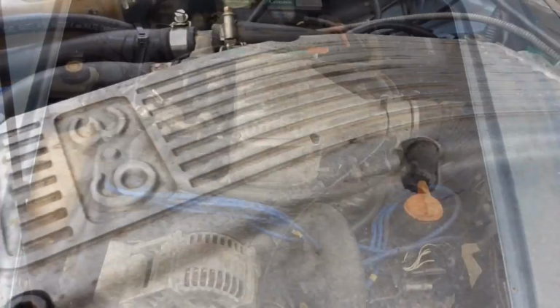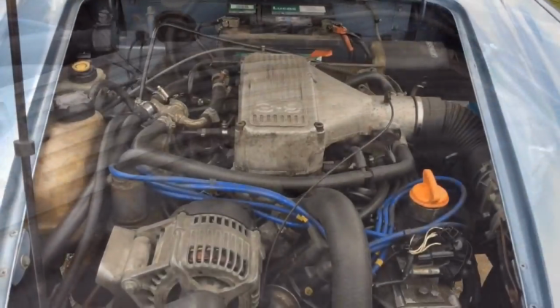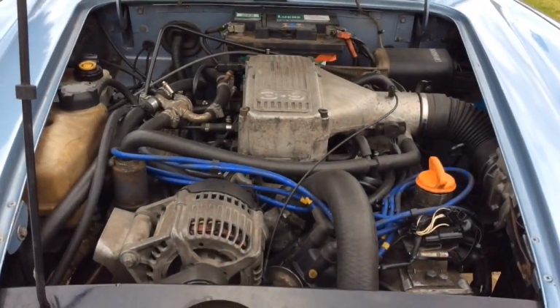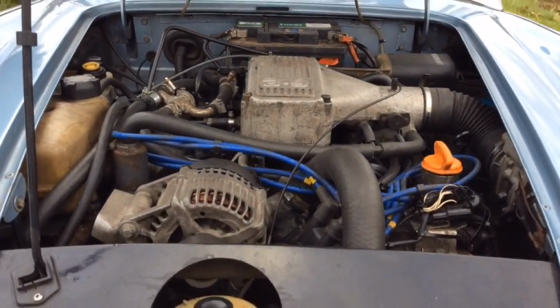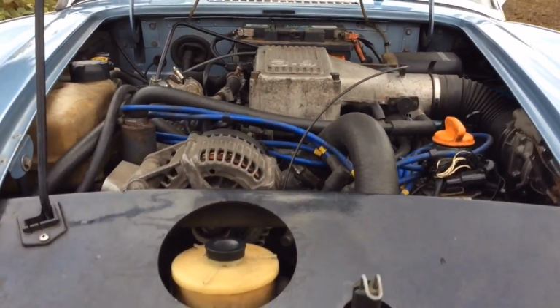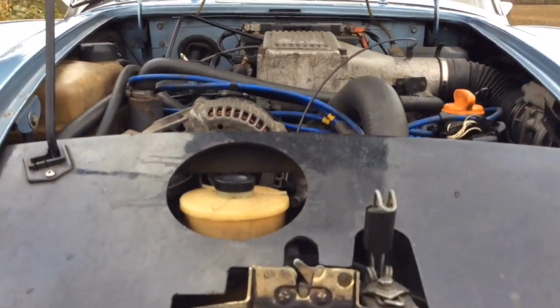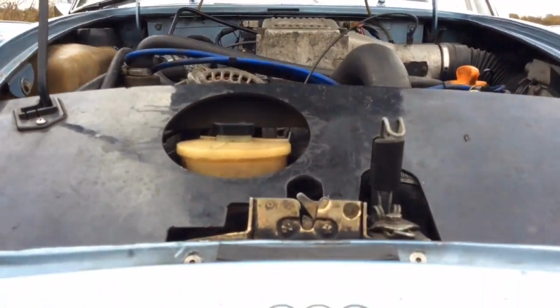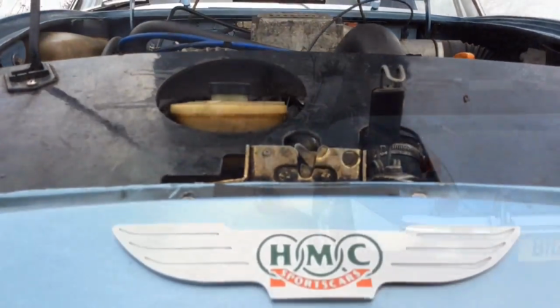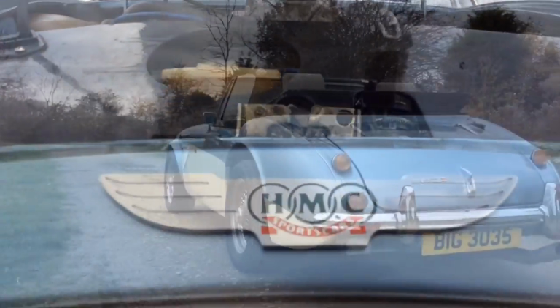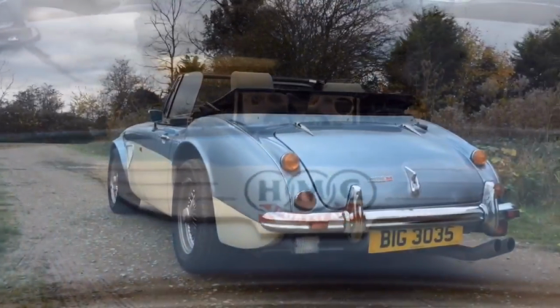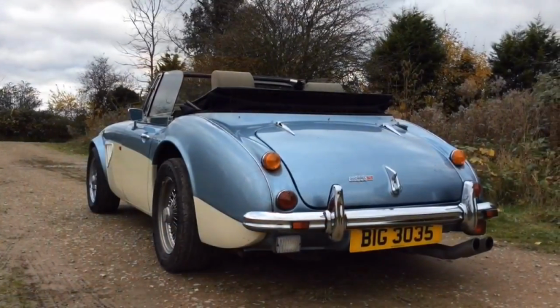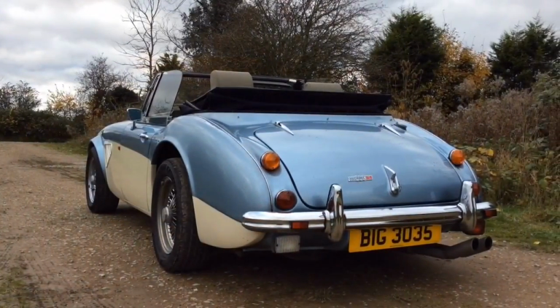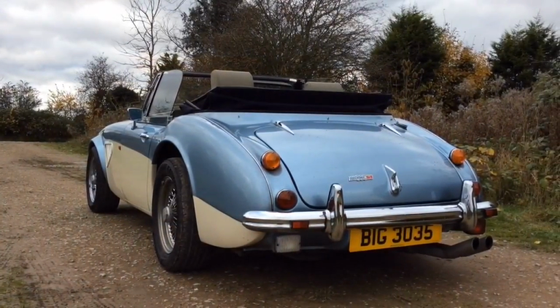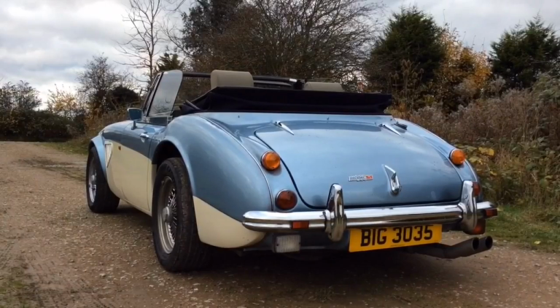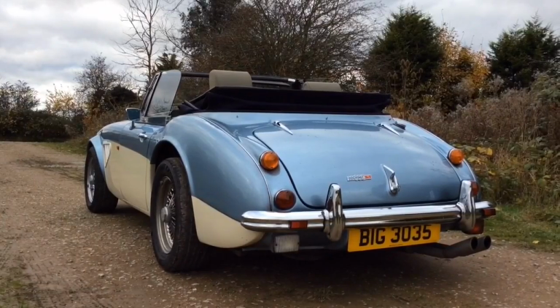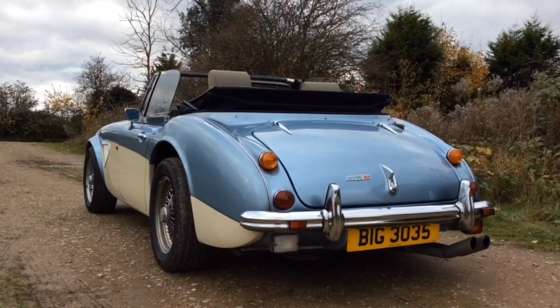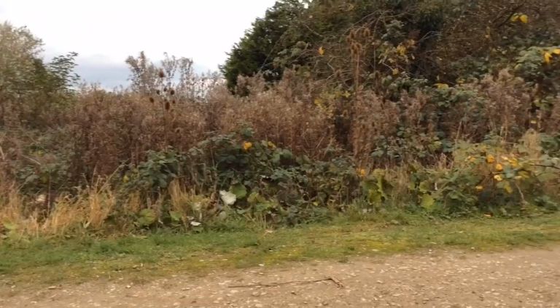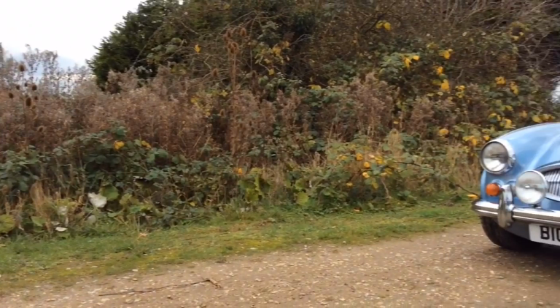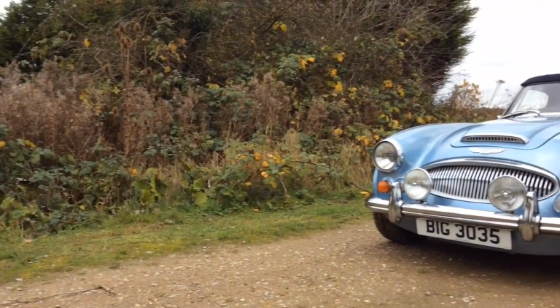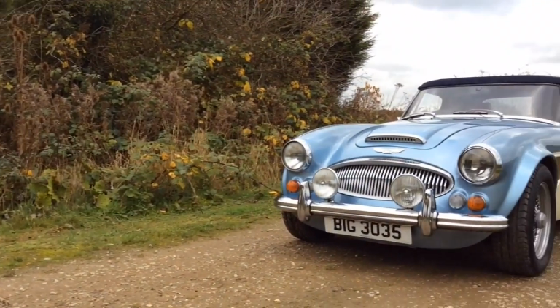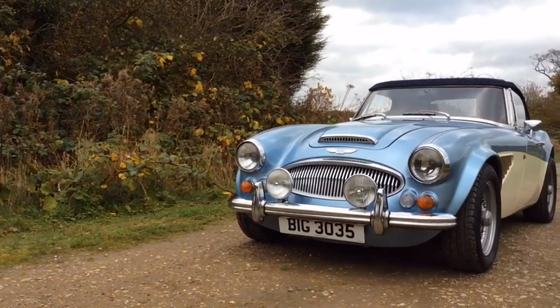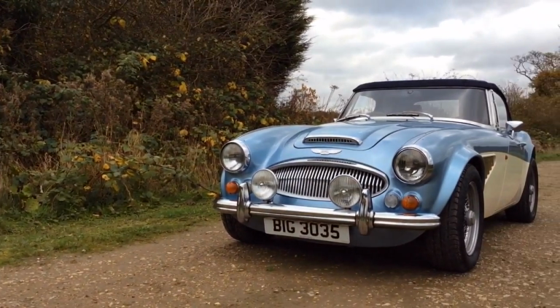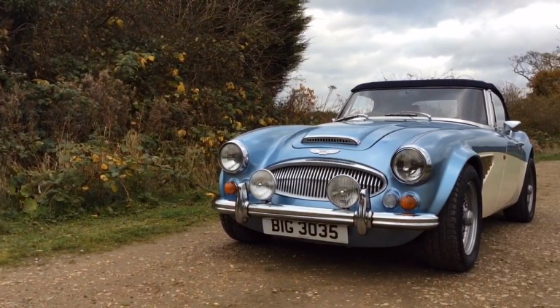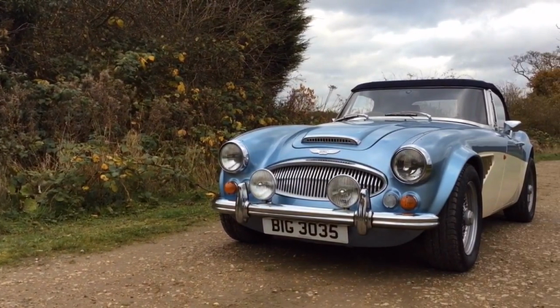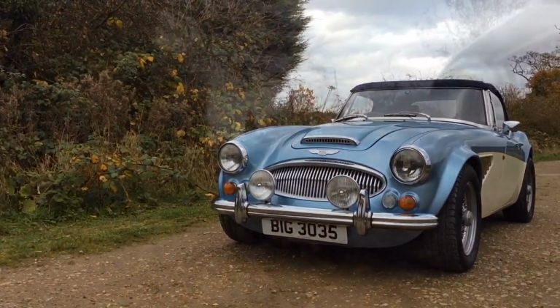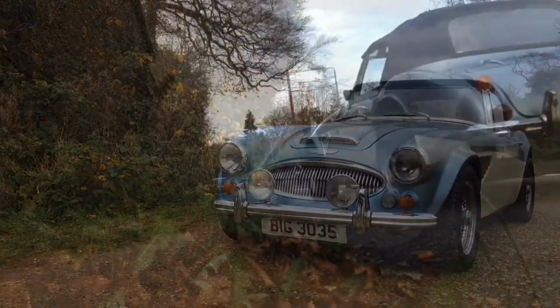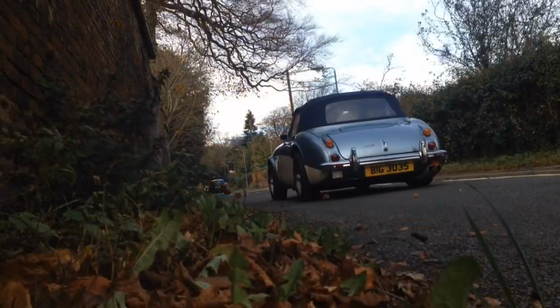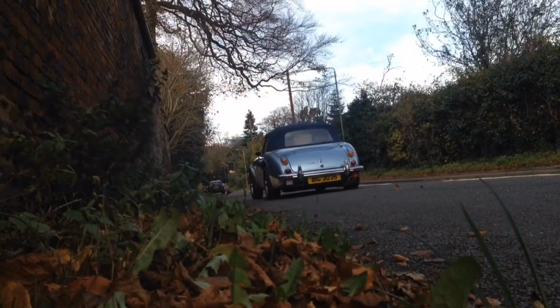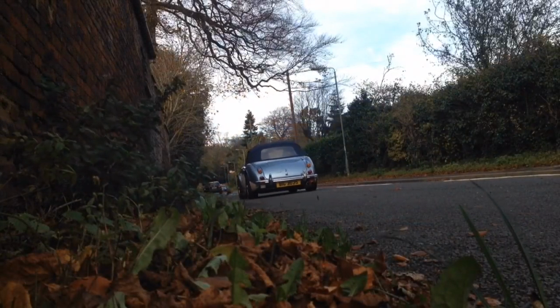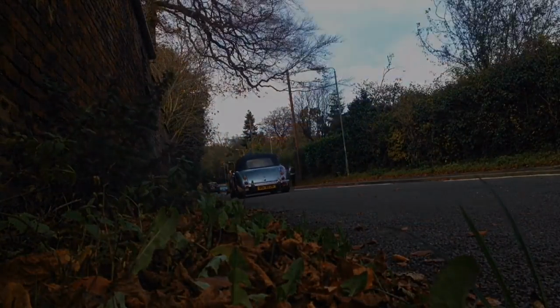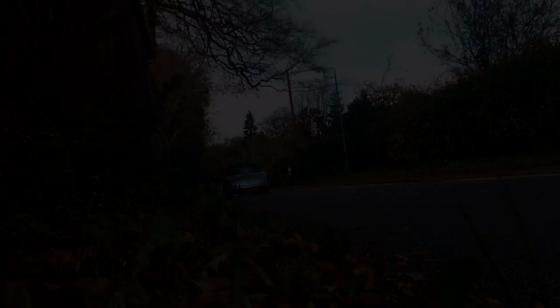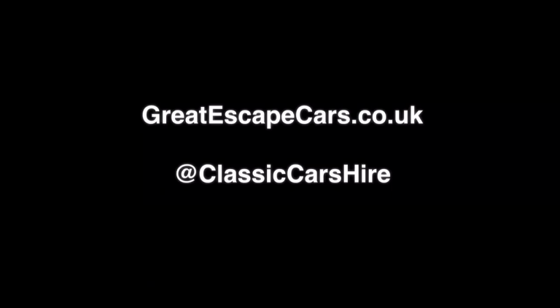So whether it's a rare British sports car or an iconic piece of German engineering that you've always wanted to get behind the wheel of, start your classic motoring story with Great Escape Cars. We live and breathe classic cars.